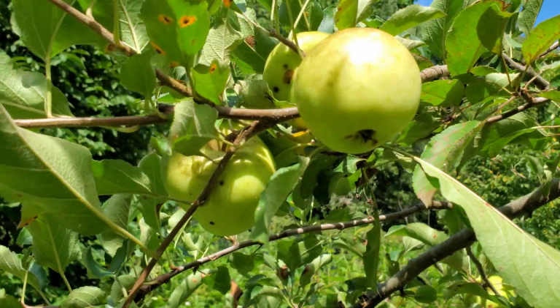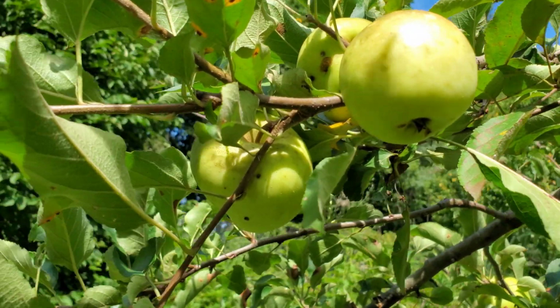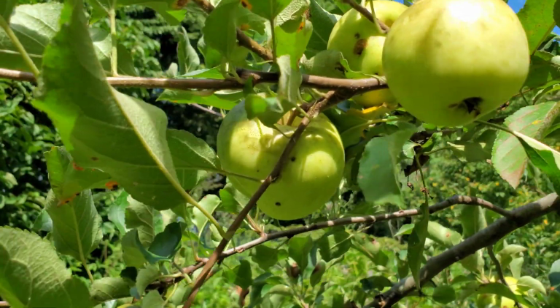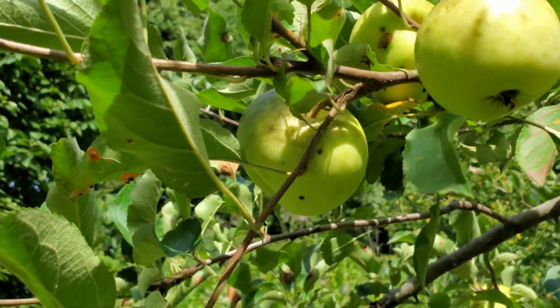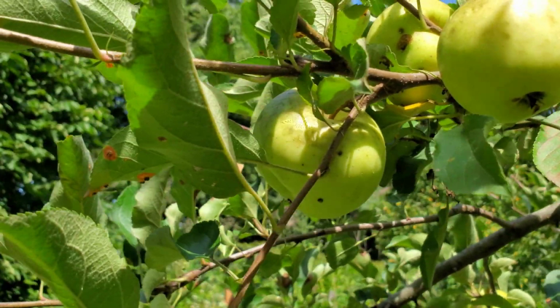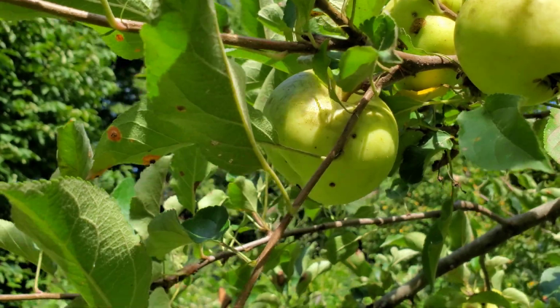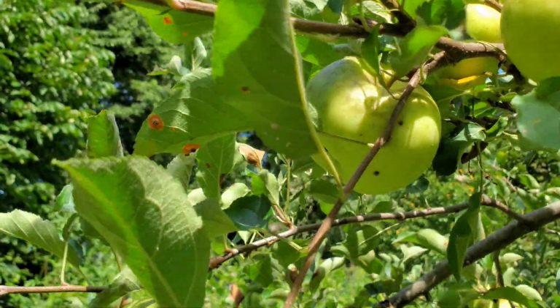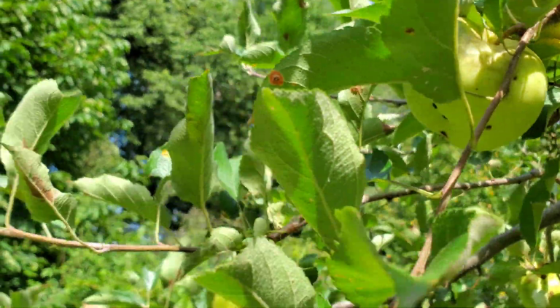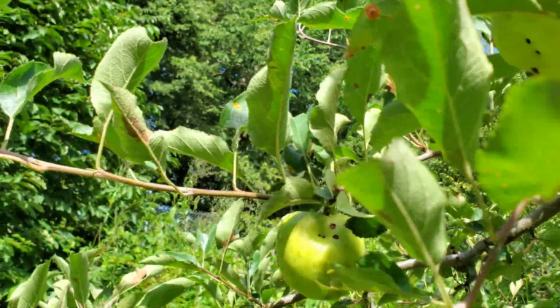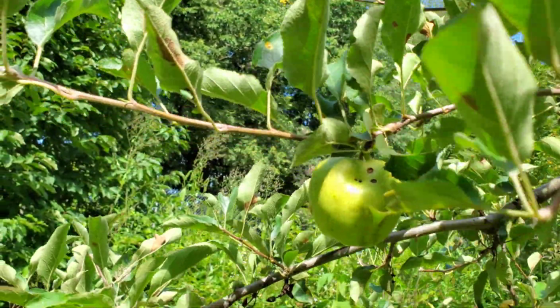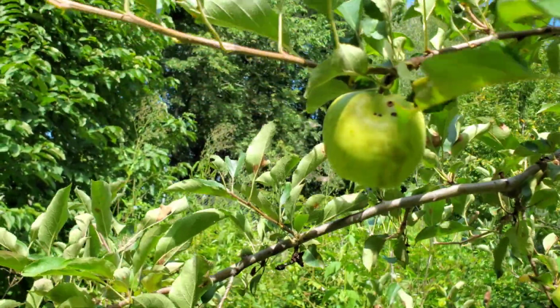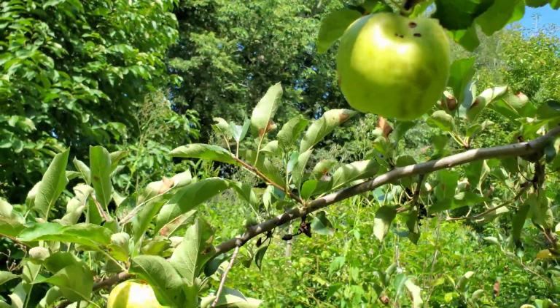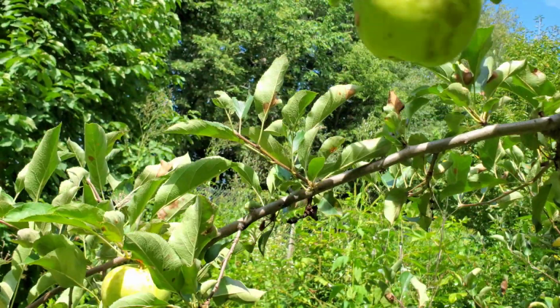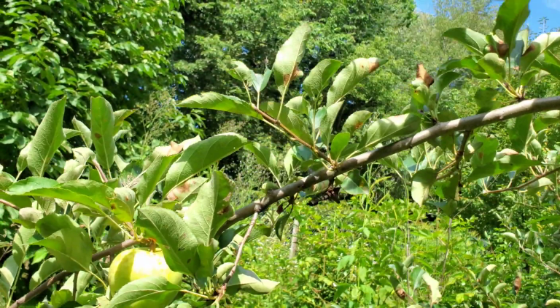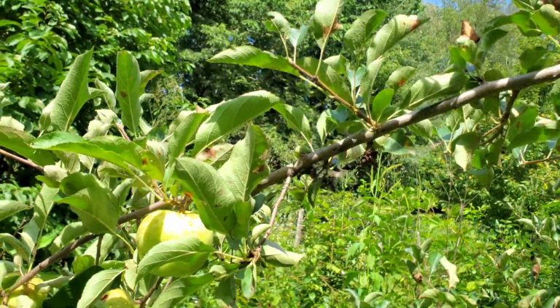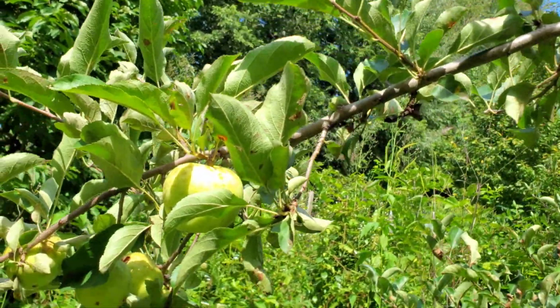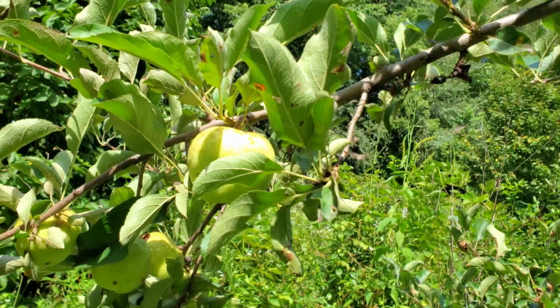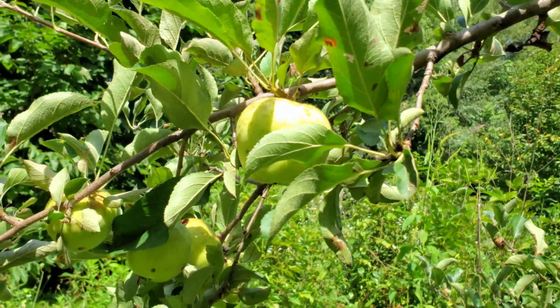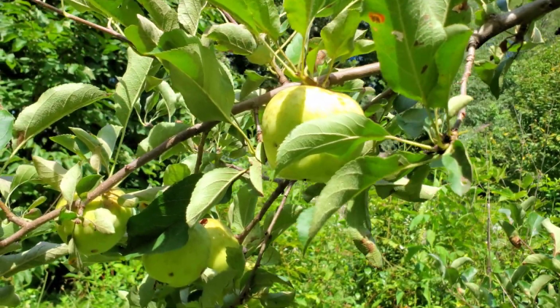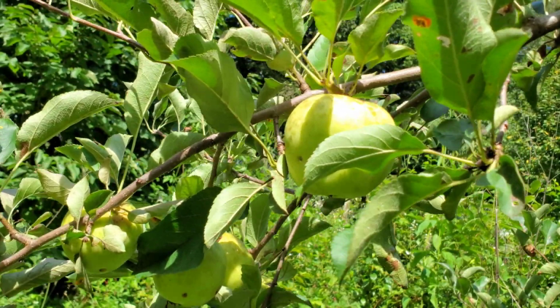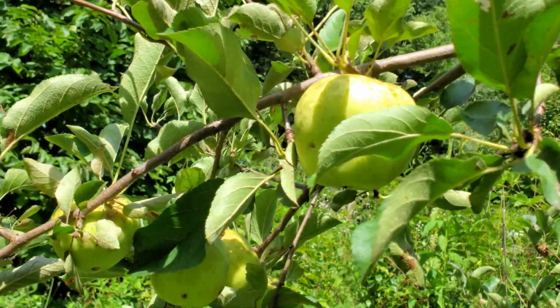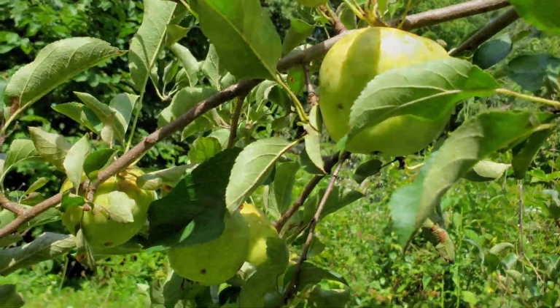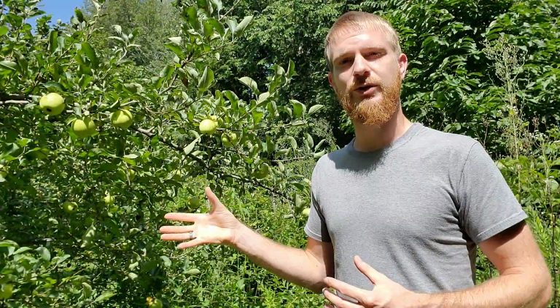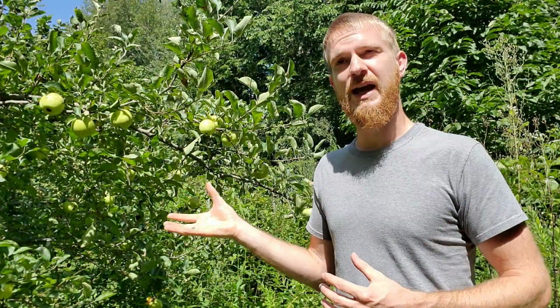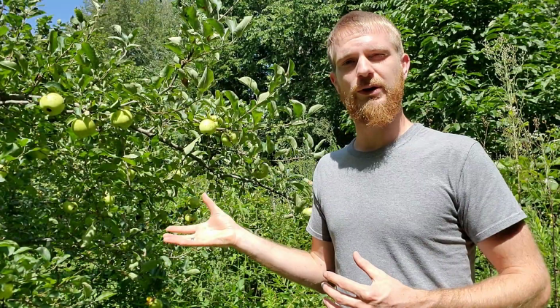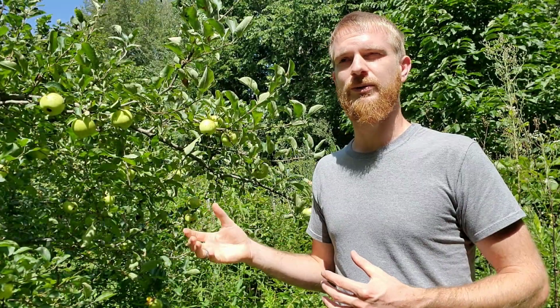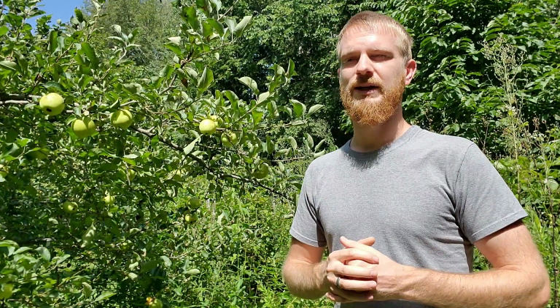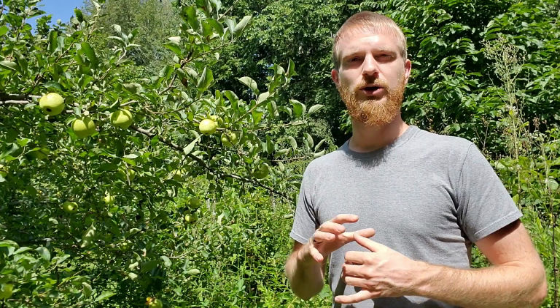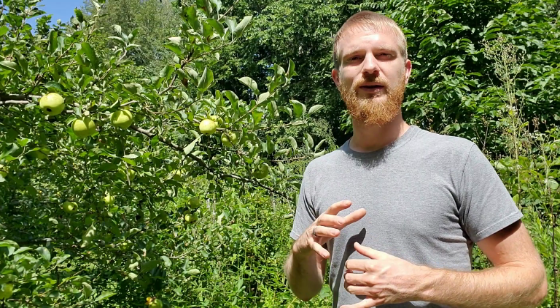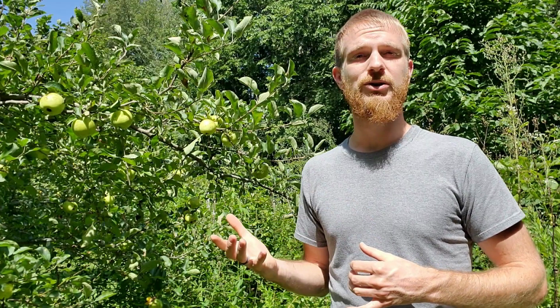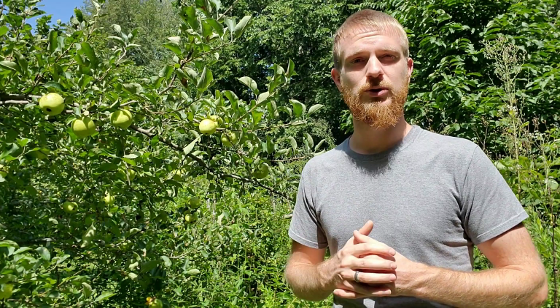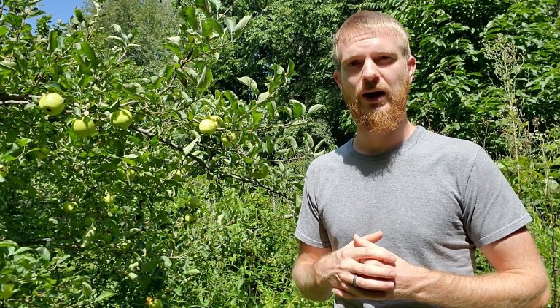We'd love to have more of these, but the problem is we don't have a lot of extra room in our orchard. Within our fence we can only fit so many trees, and I want more of these apples. So today what we're going to do is show you how I've worked on doing some nurse grafting.